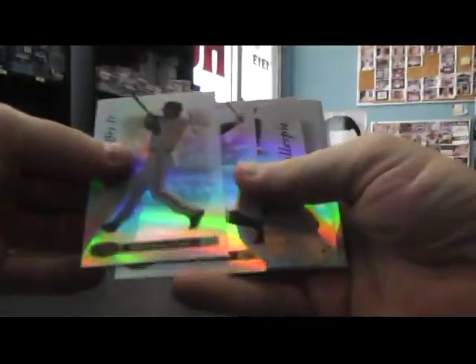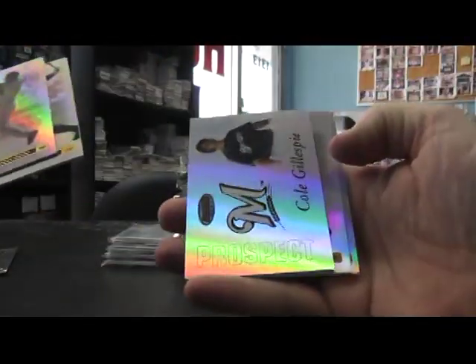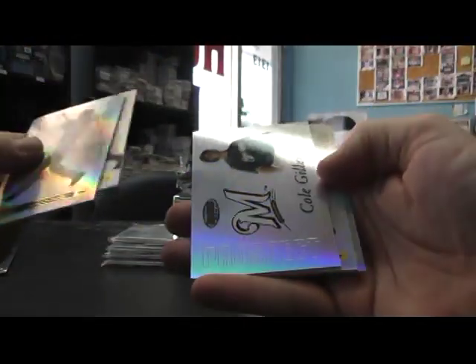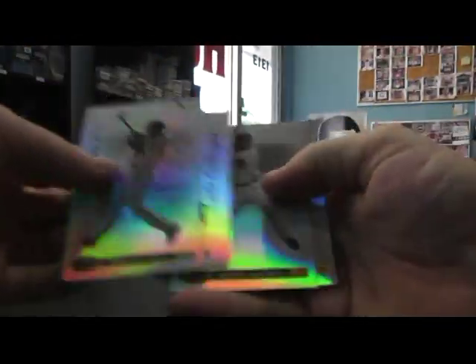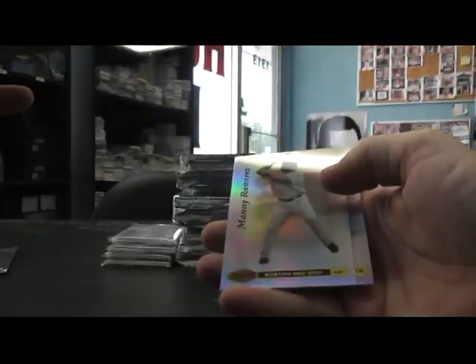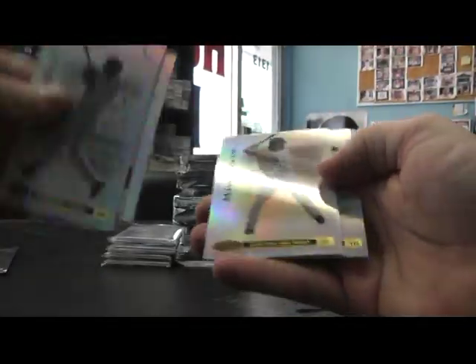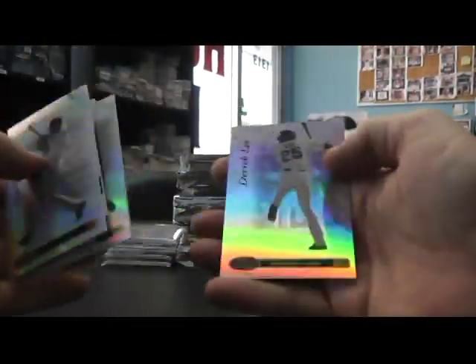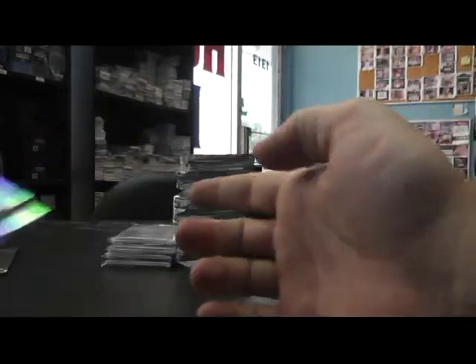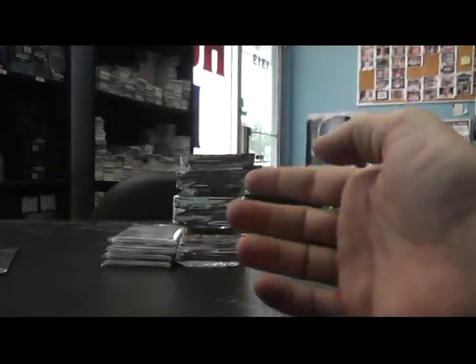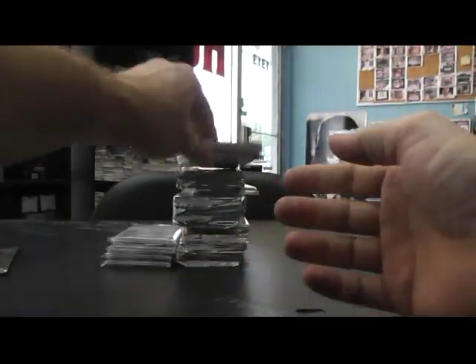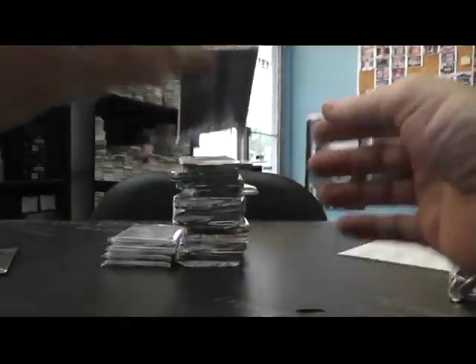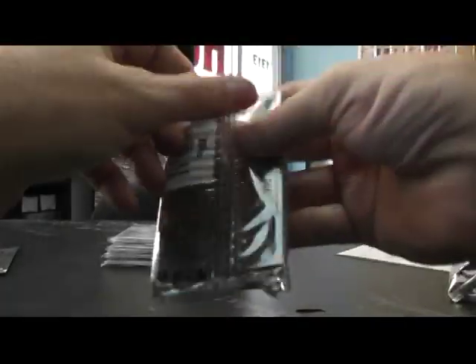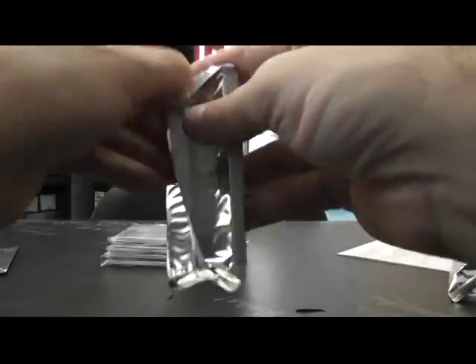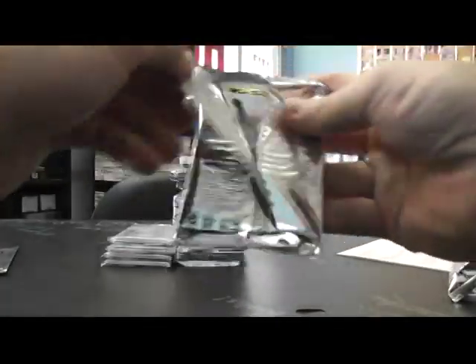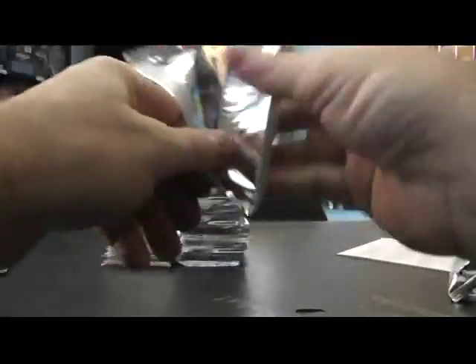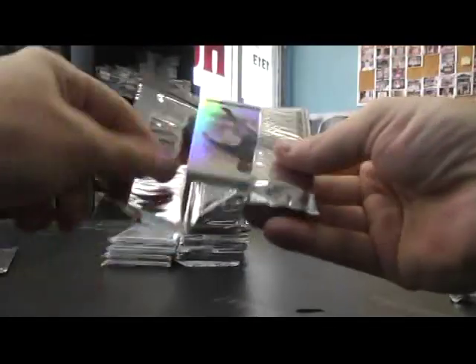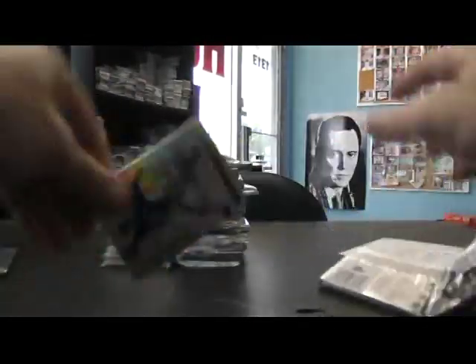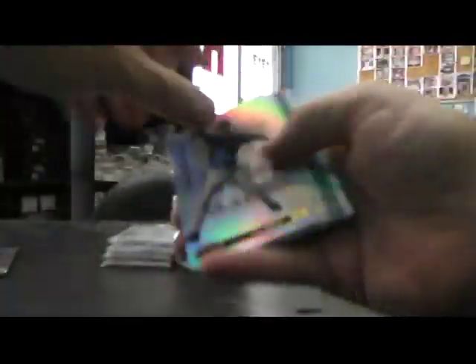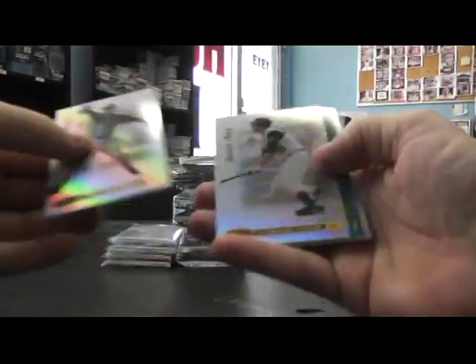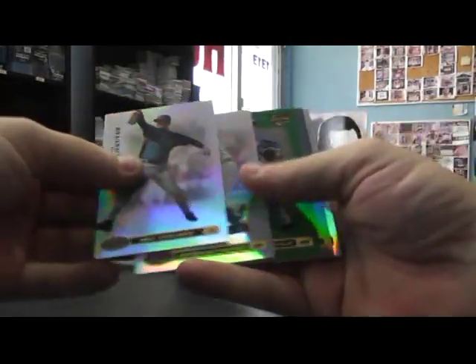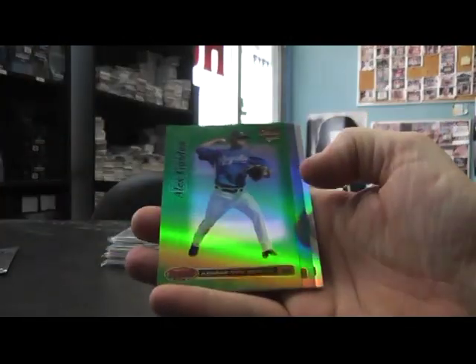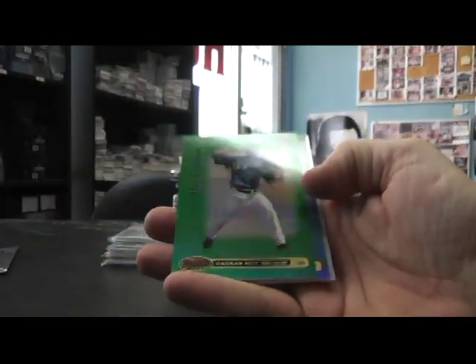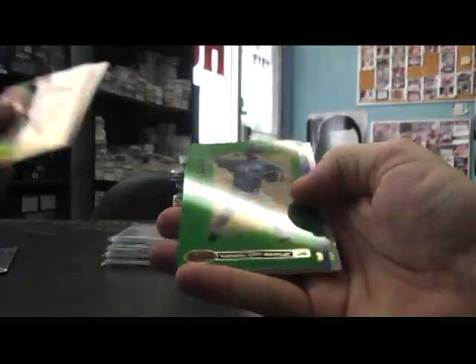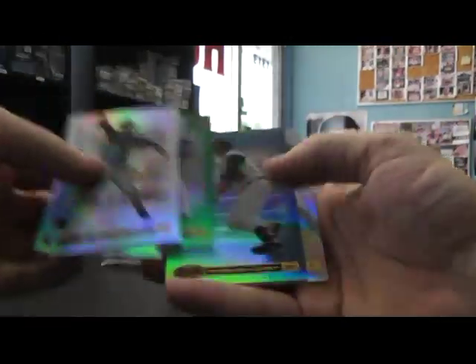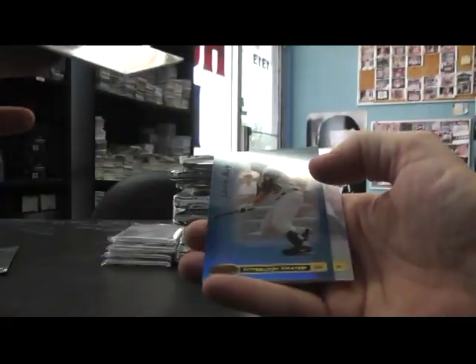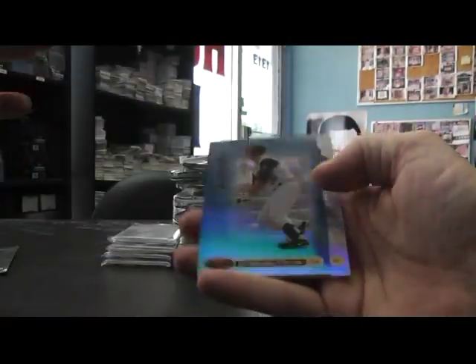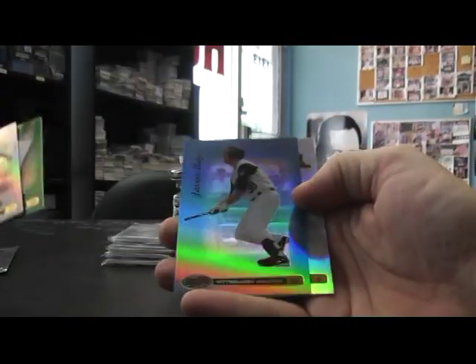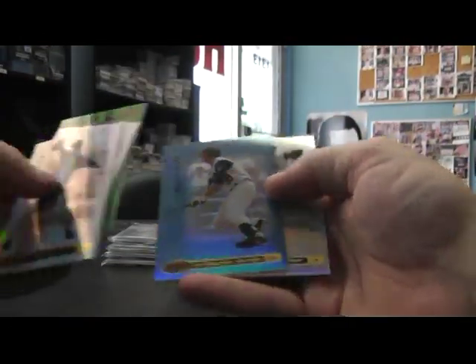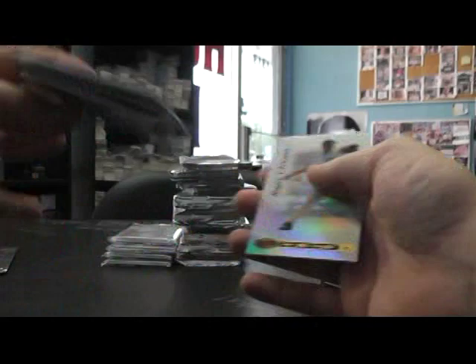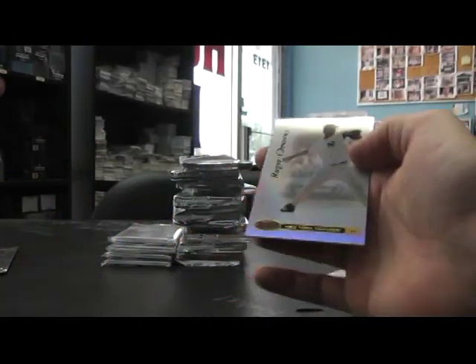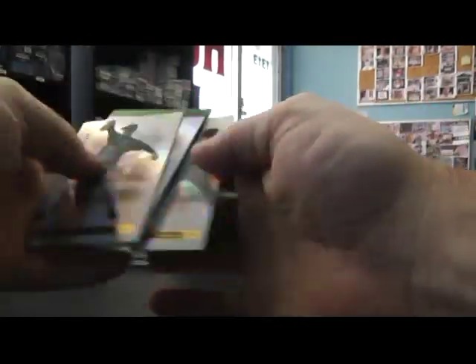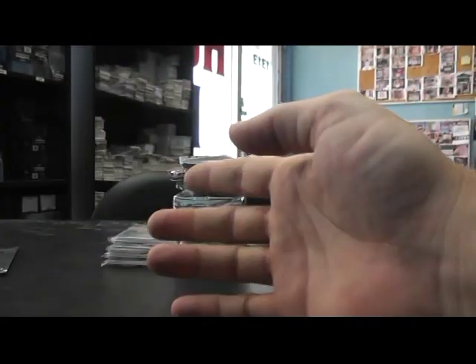We're off, man. Cole Gillespie, $4.99. We have a green Alex Gordon and a blue, $2.49 — blue Jason Bay, numbered to 99.